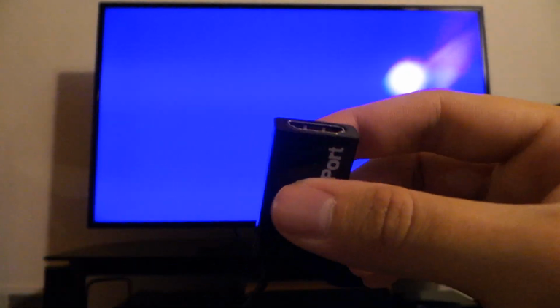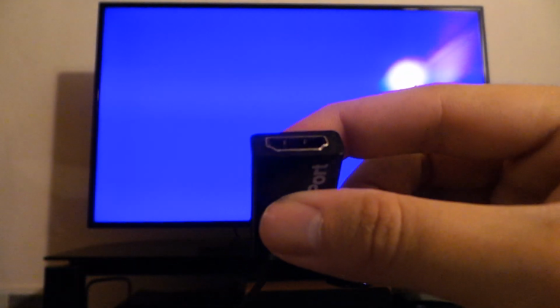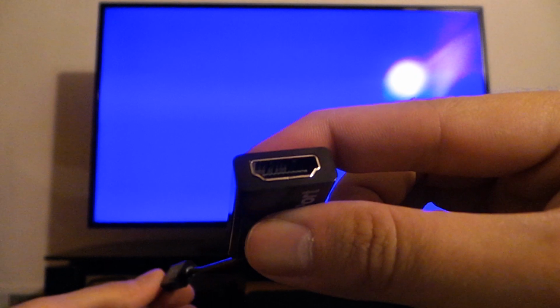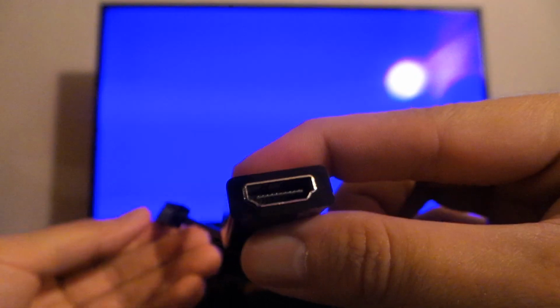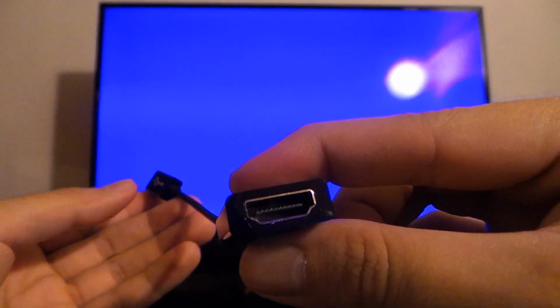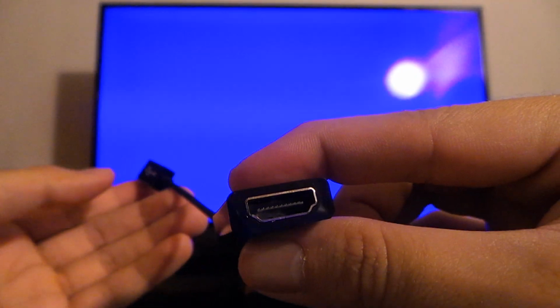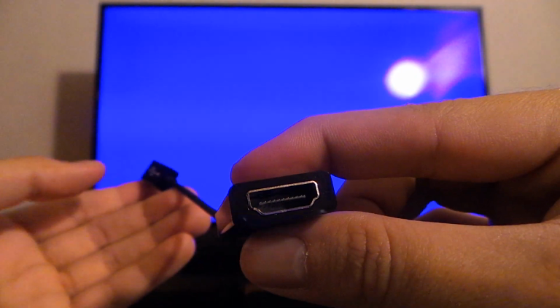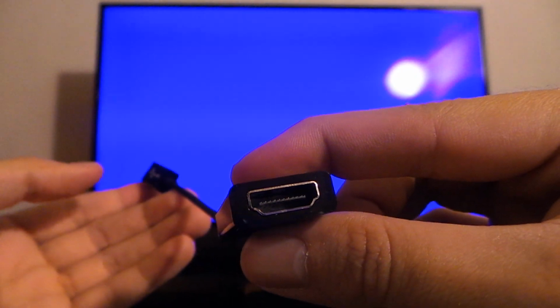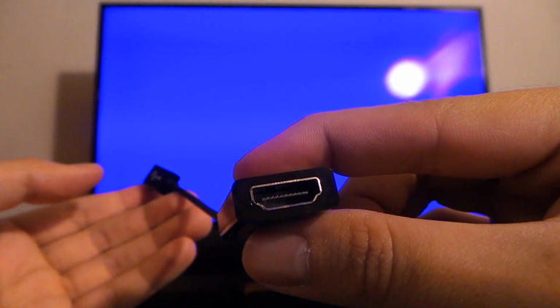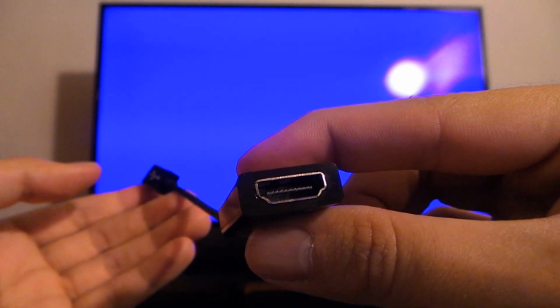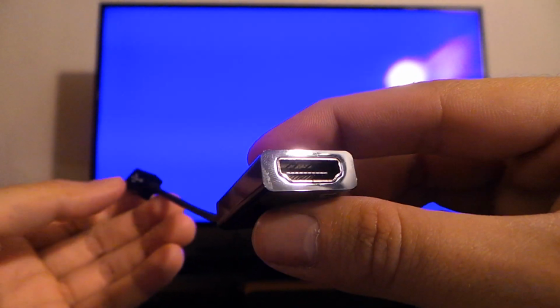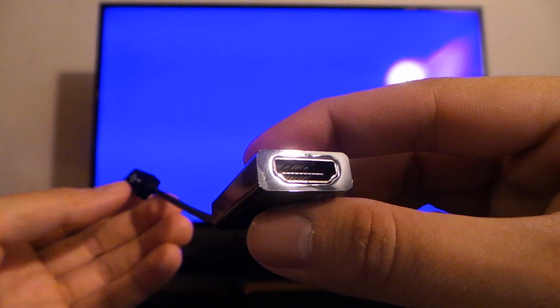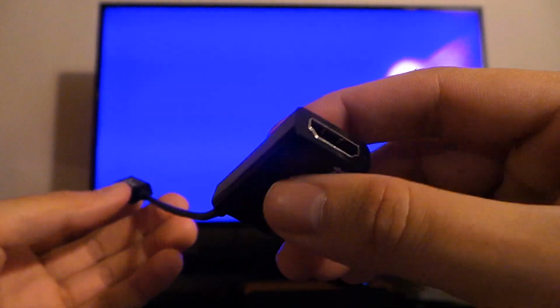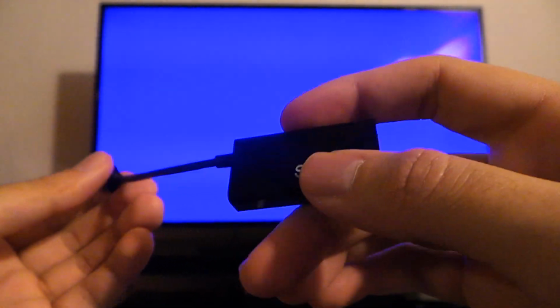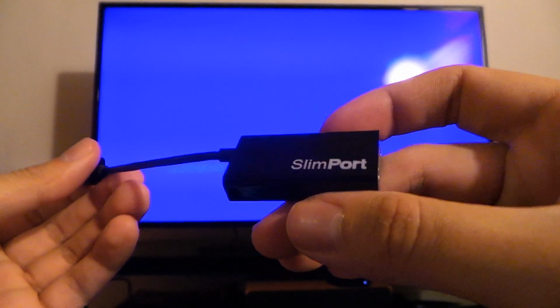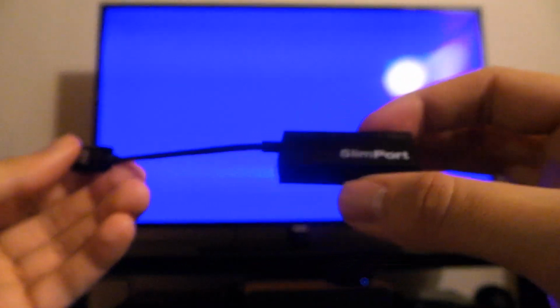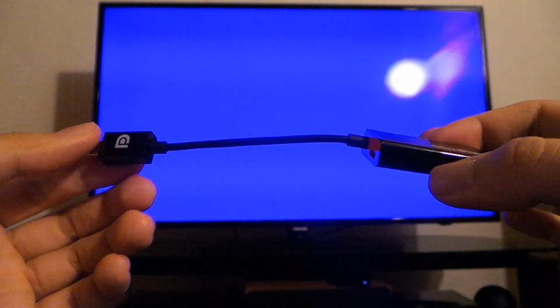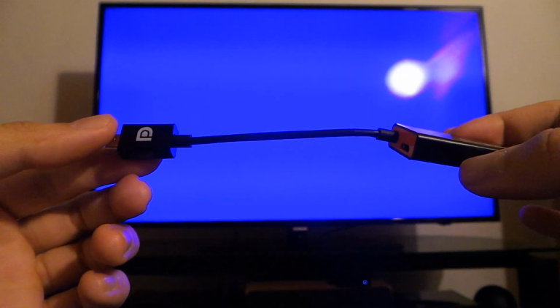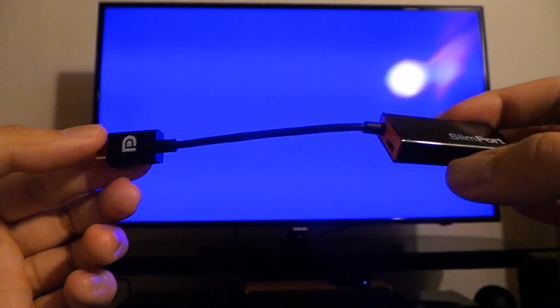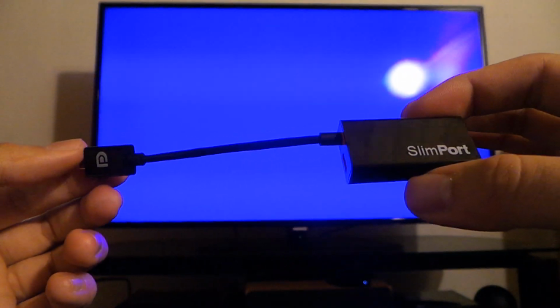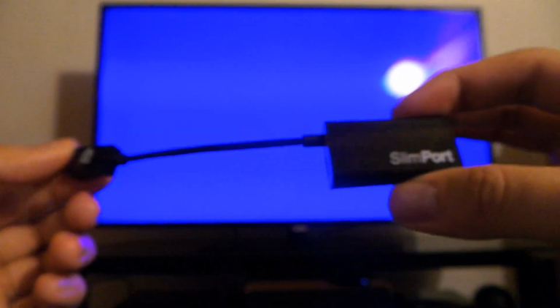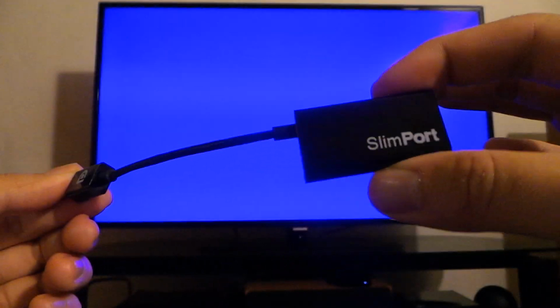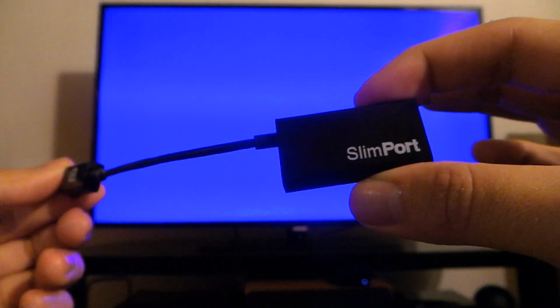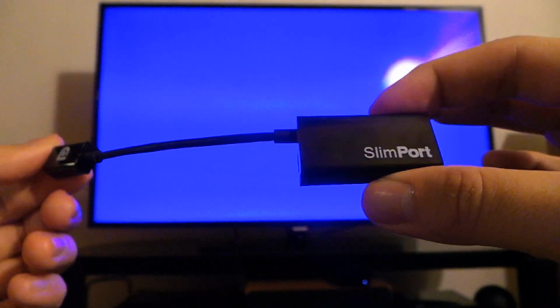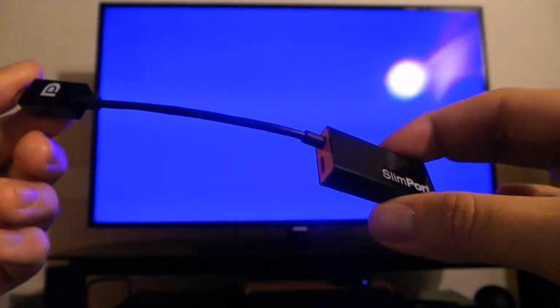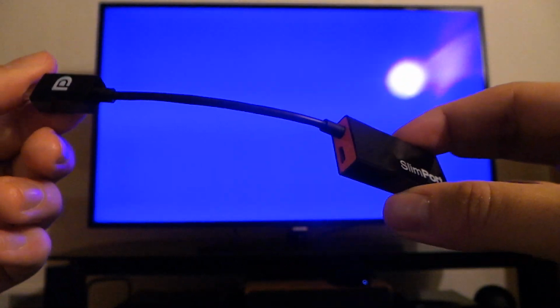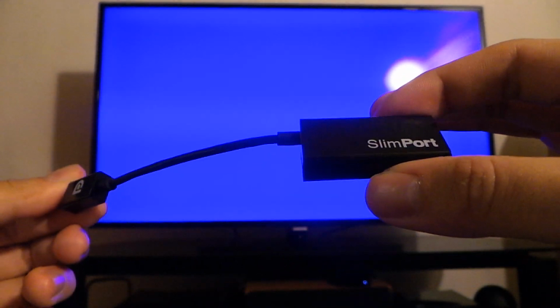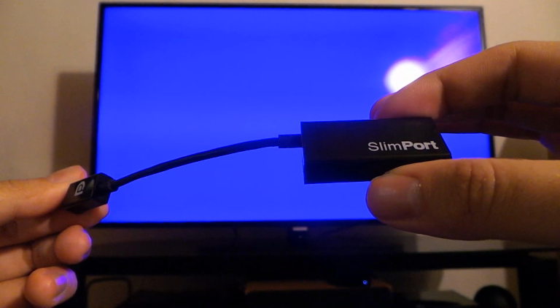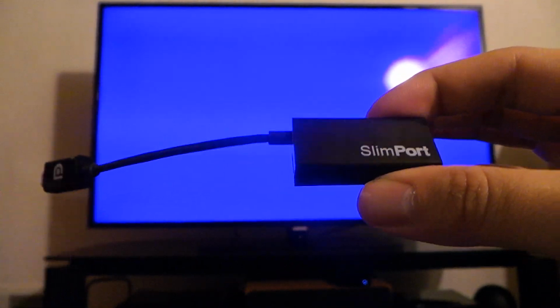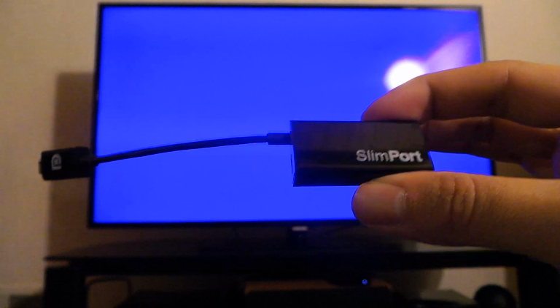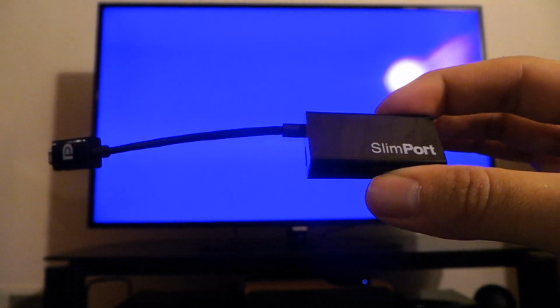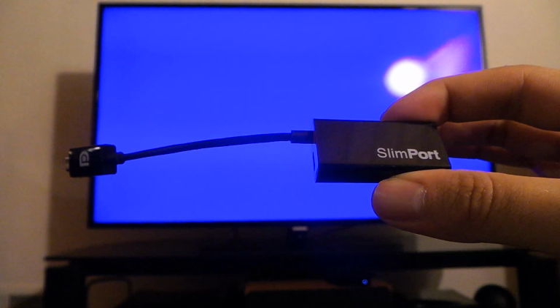And then of course at the bottom we've got HDMI. The big sell with Slimport is that really it's just a Displayport adapter. So there are a bunch of different adapters that they're going to come out with.